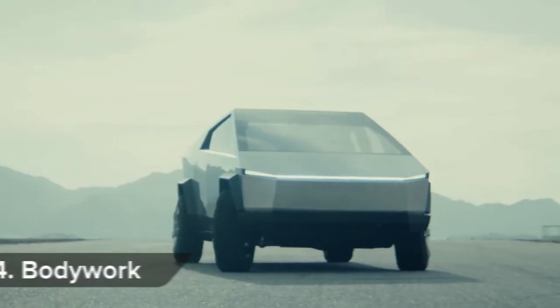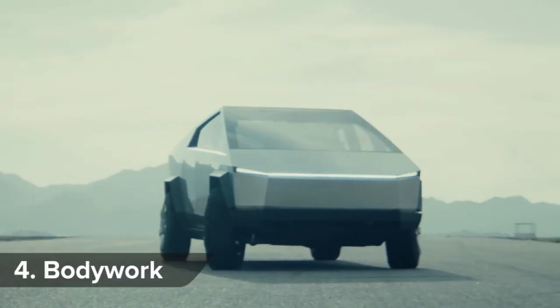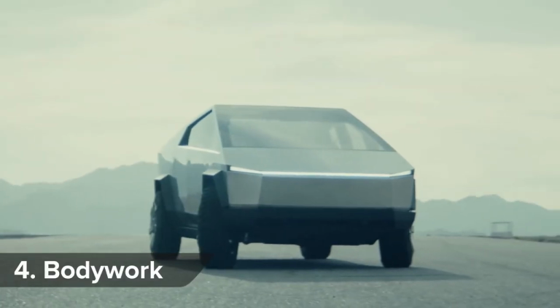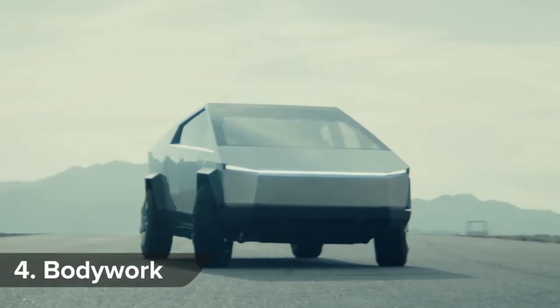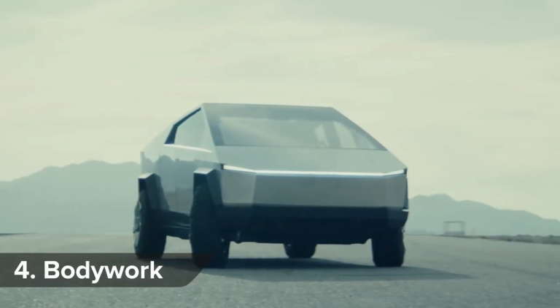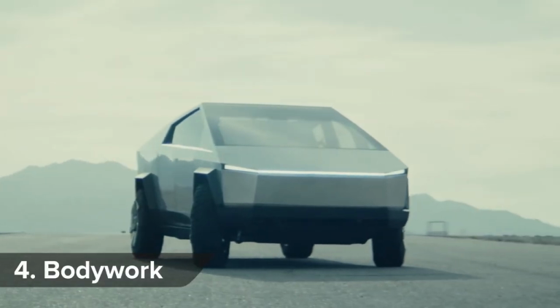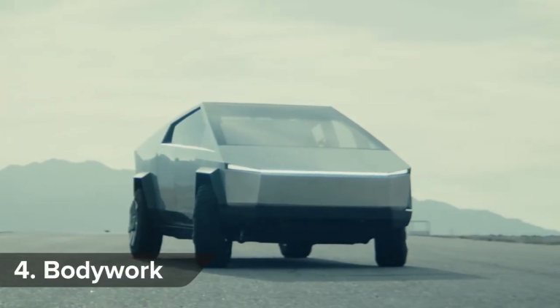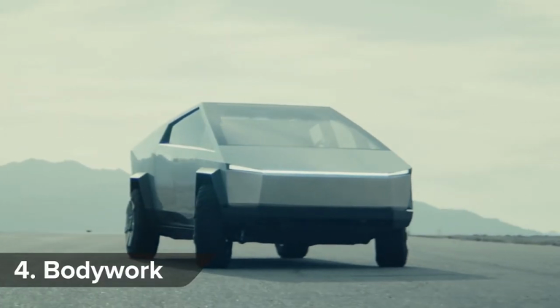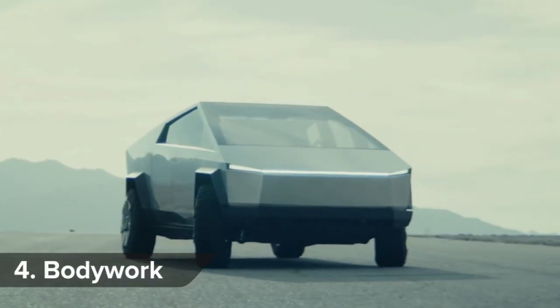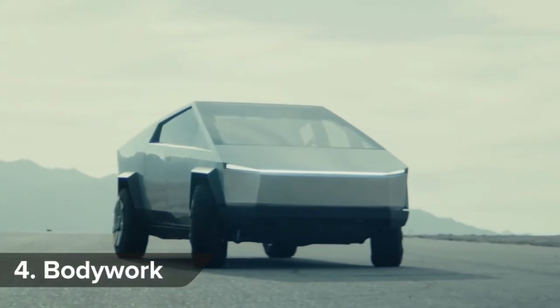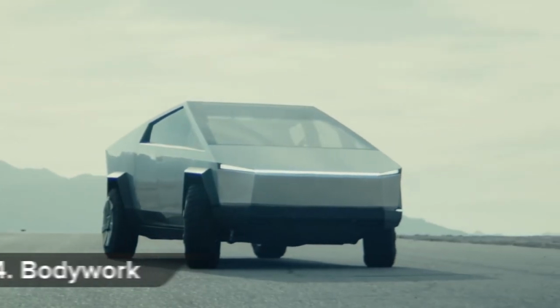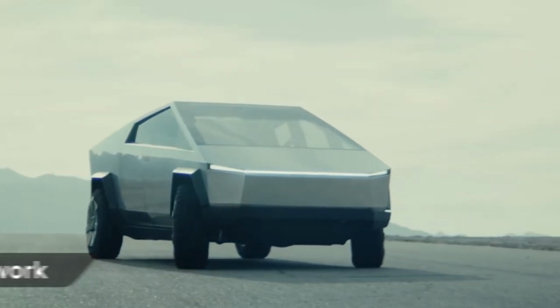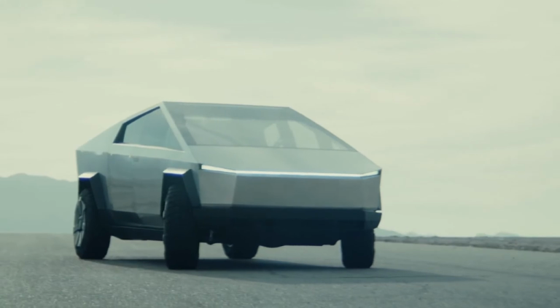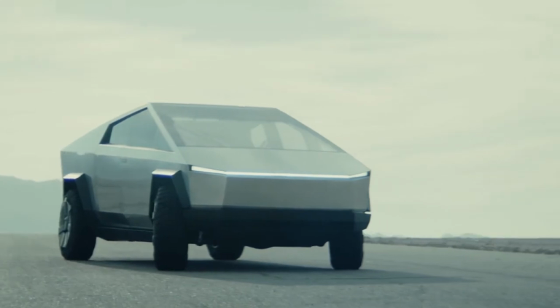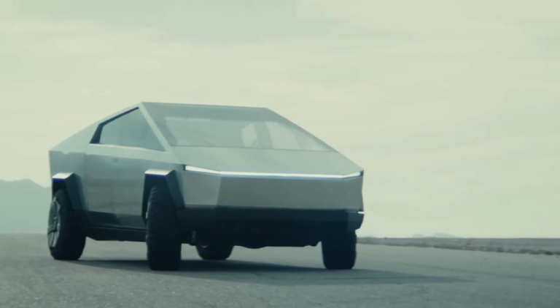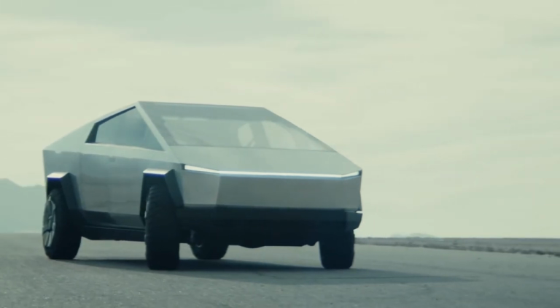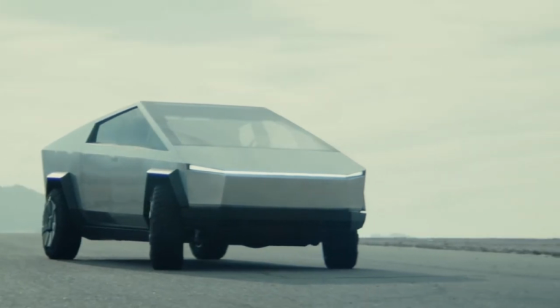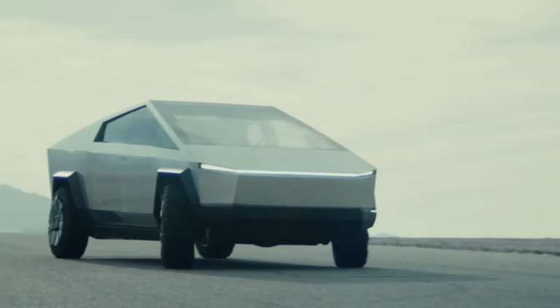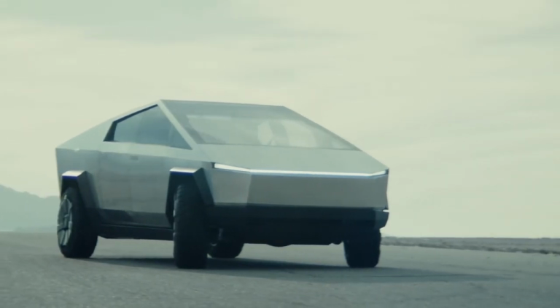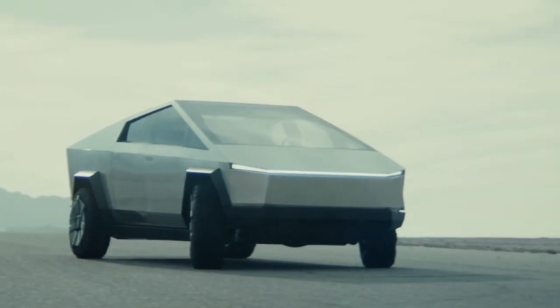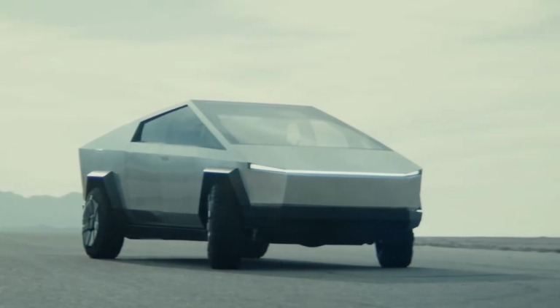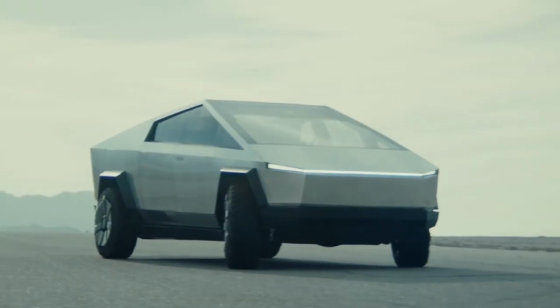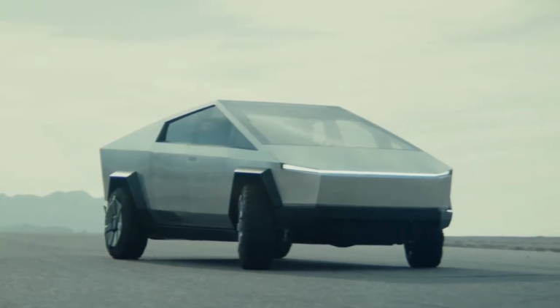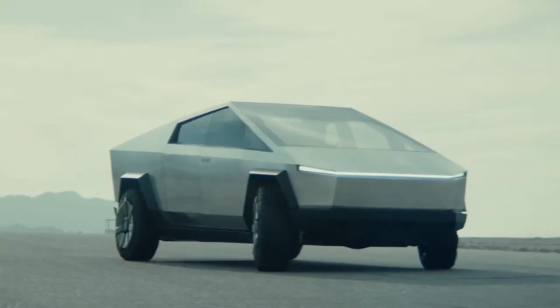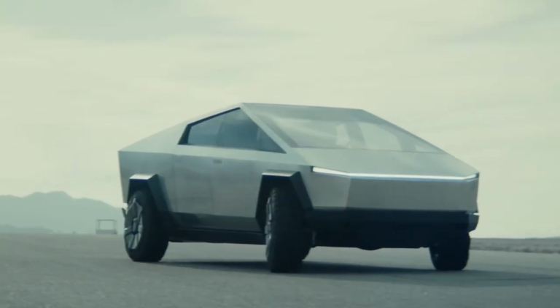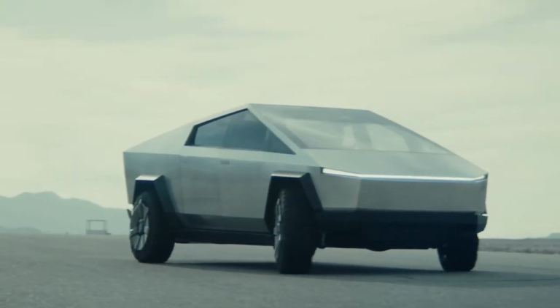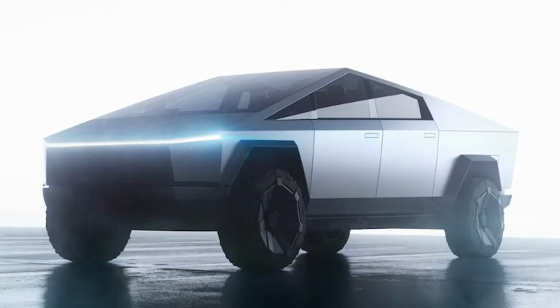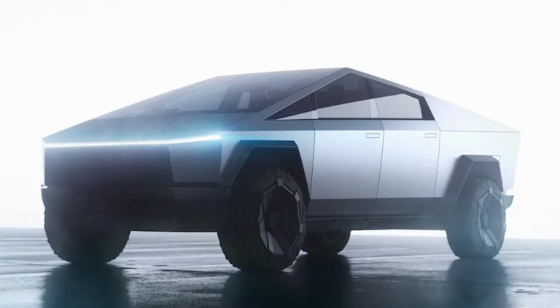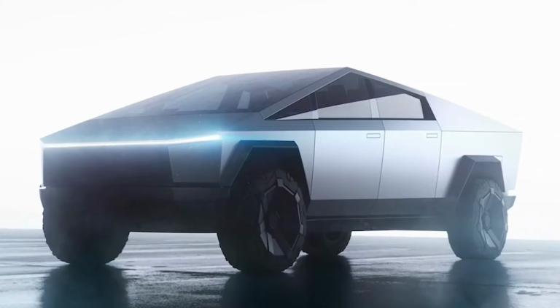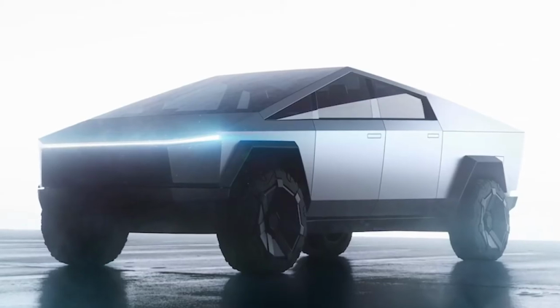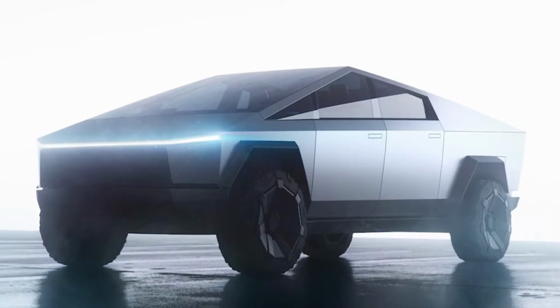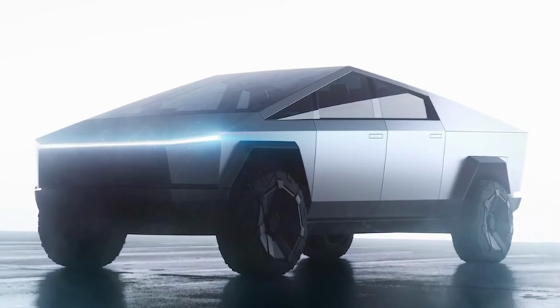Tesla made the body of the Cybertruck — which it calls its exoskeleton — out of cold-rolled stainless steel, which helps eliminate corrosion. It also makes it look like a modern spaceship.